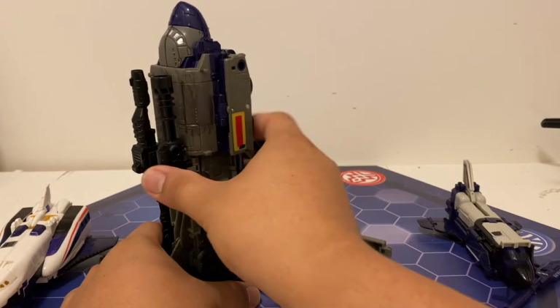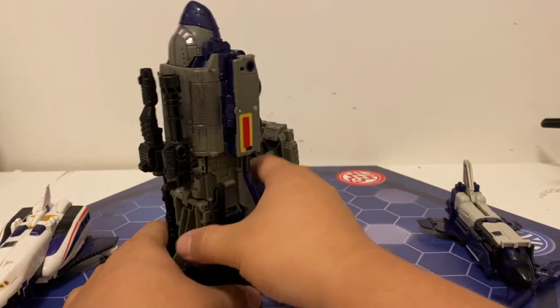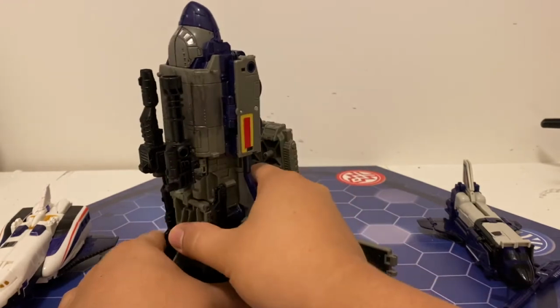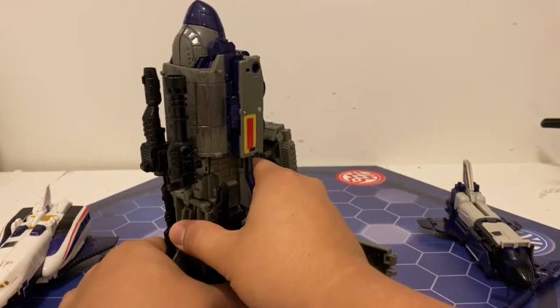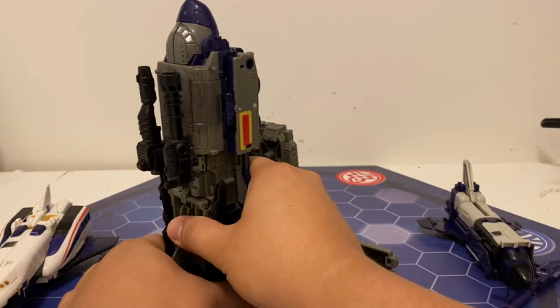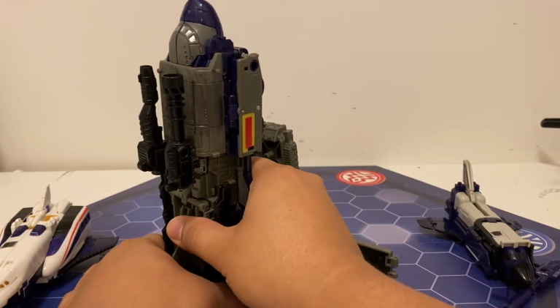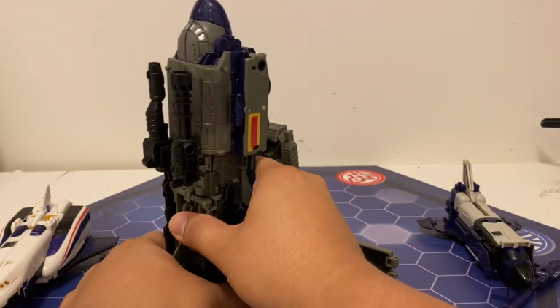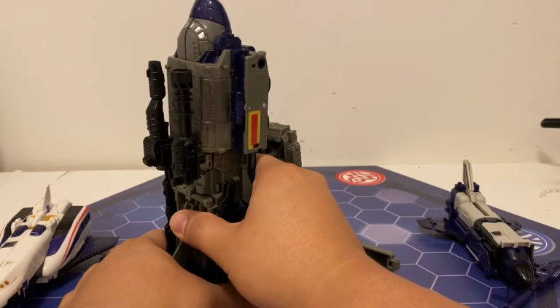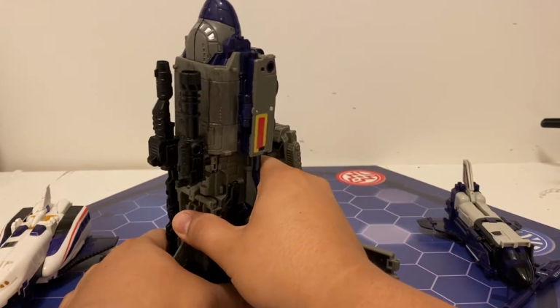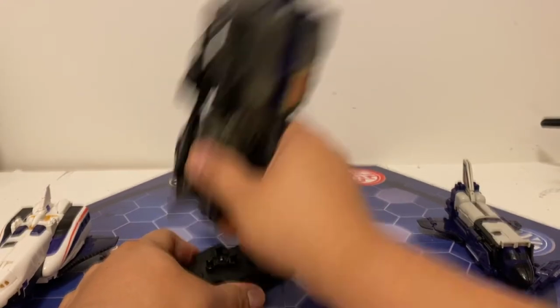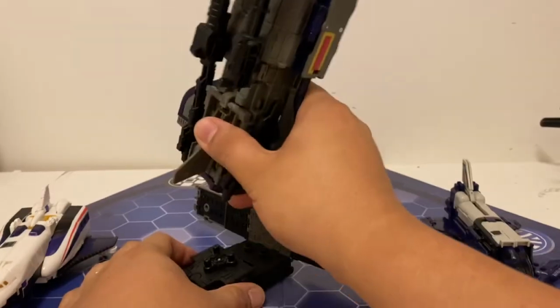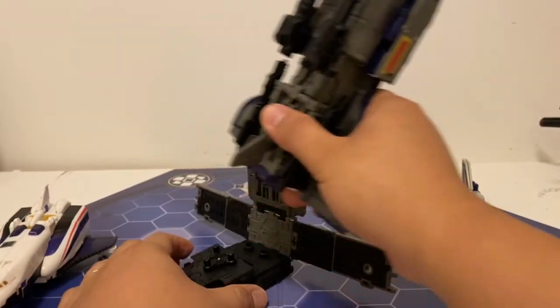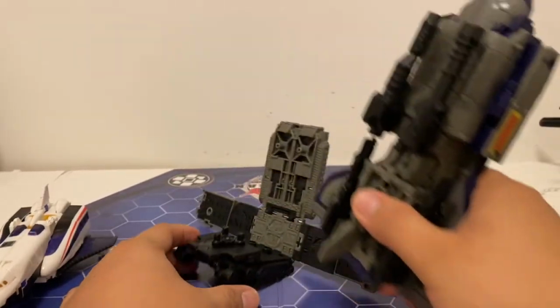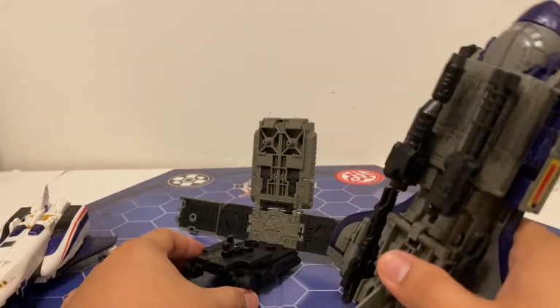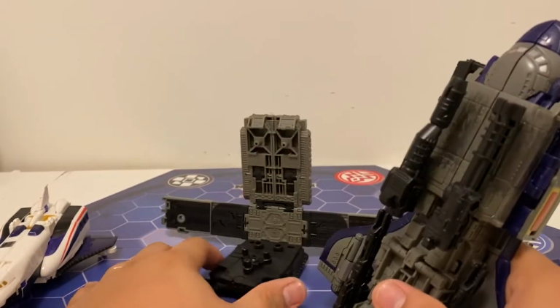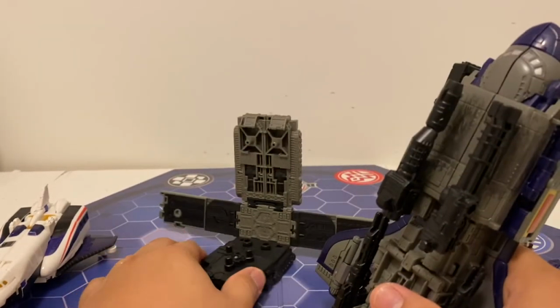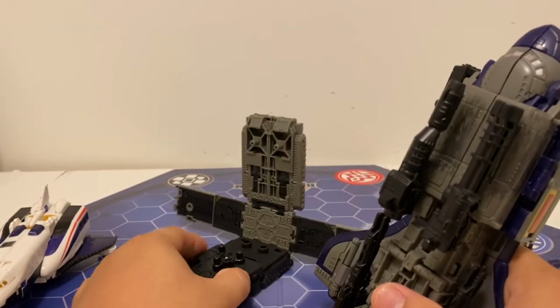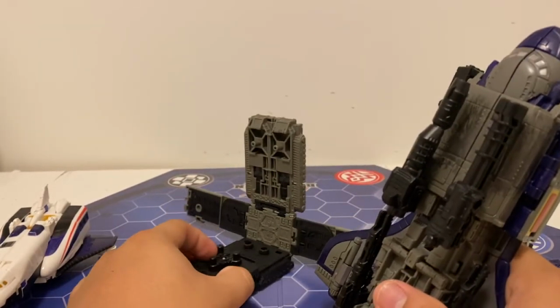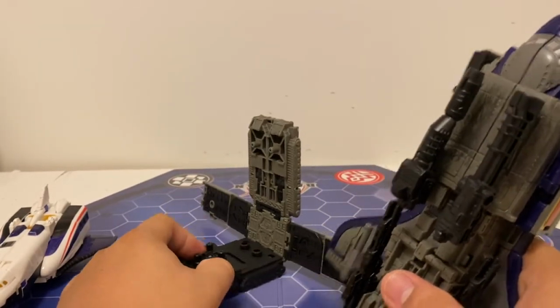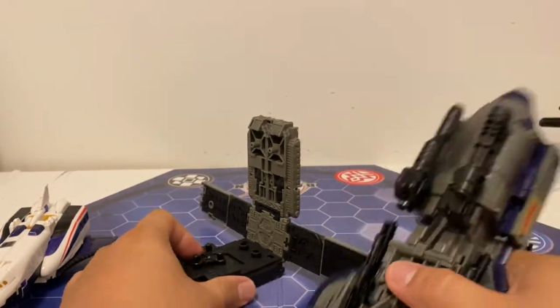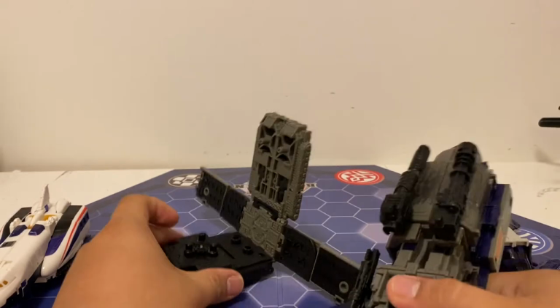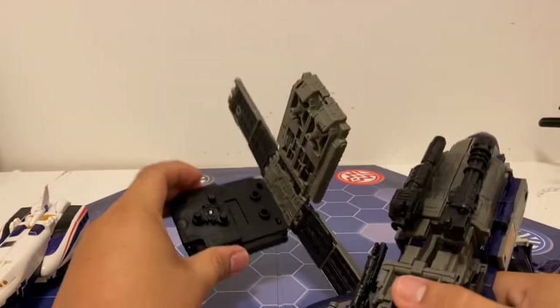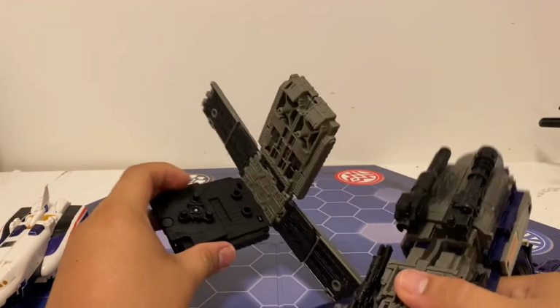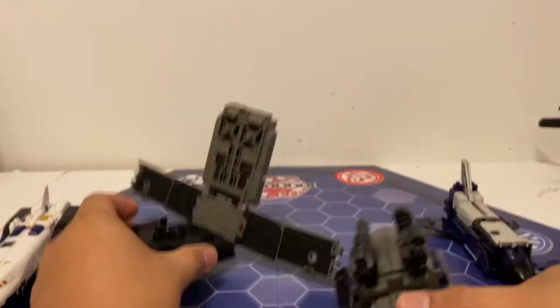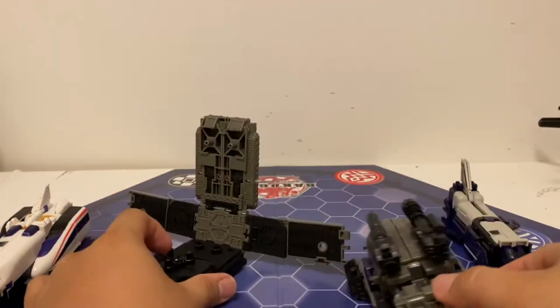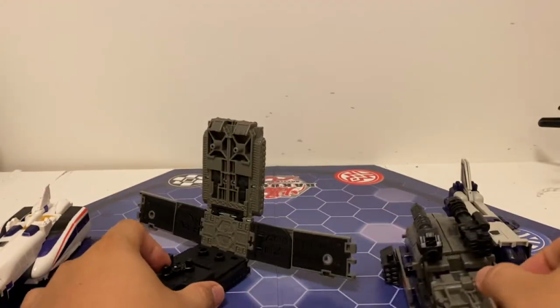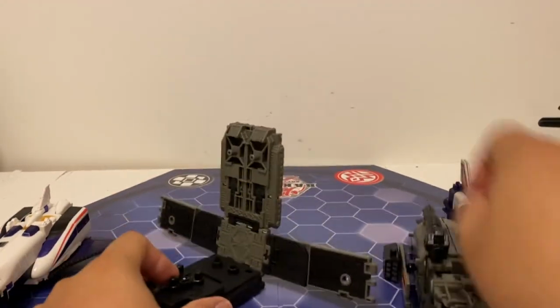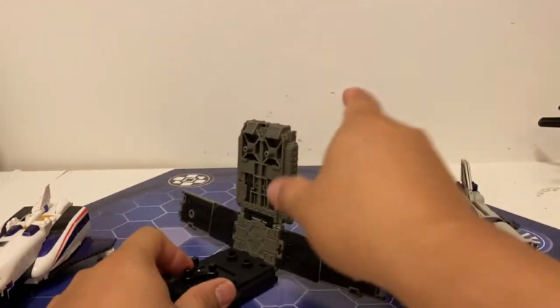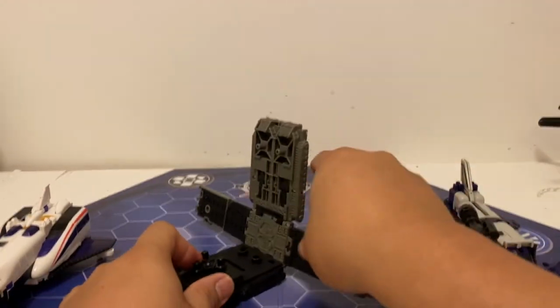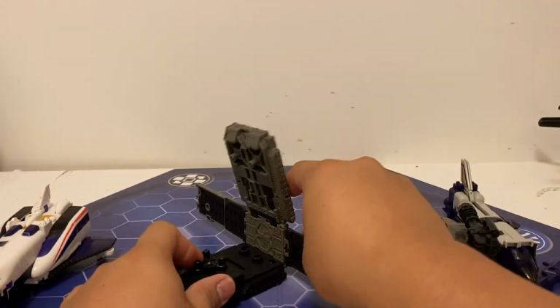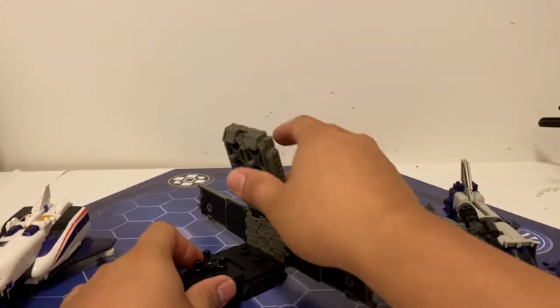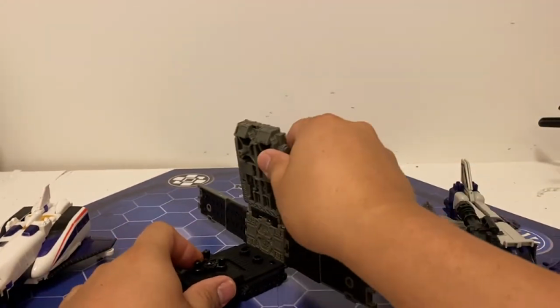He's got eight hard points to attach any kind of weapons that would fit. They're pretty cool.